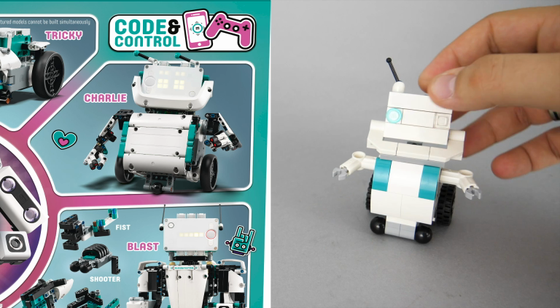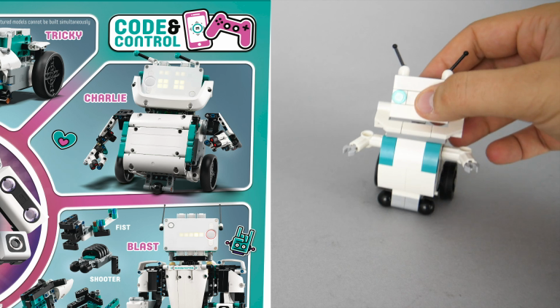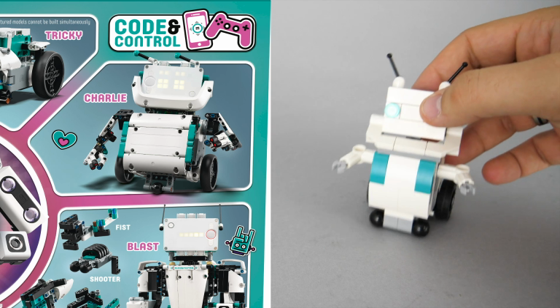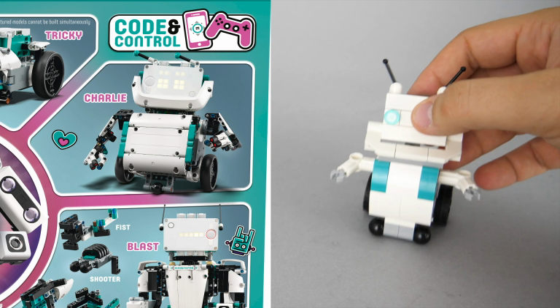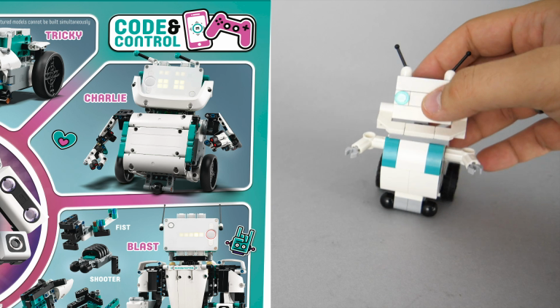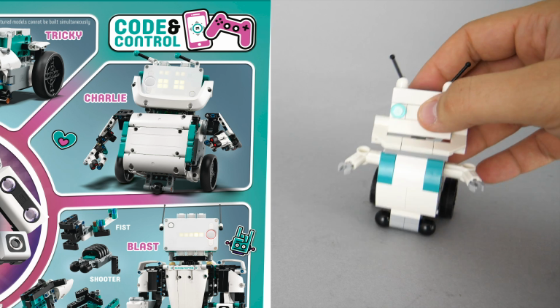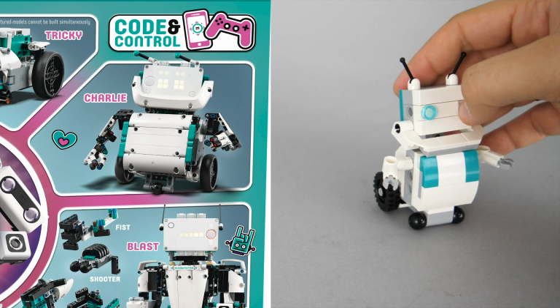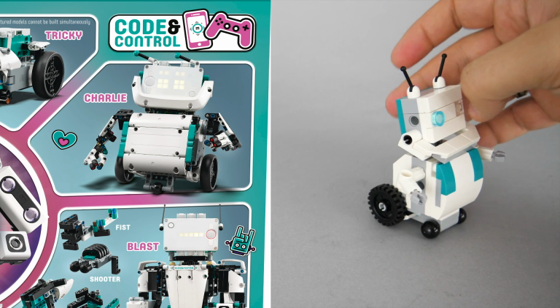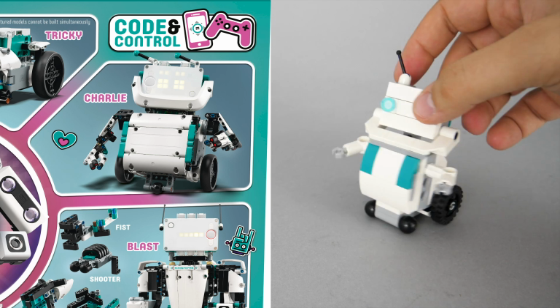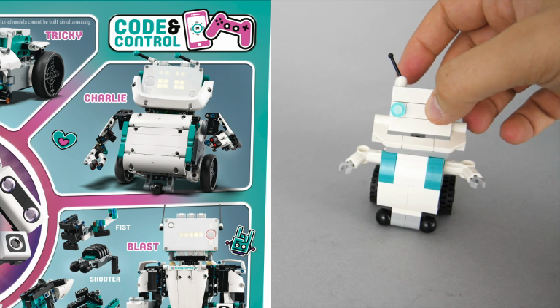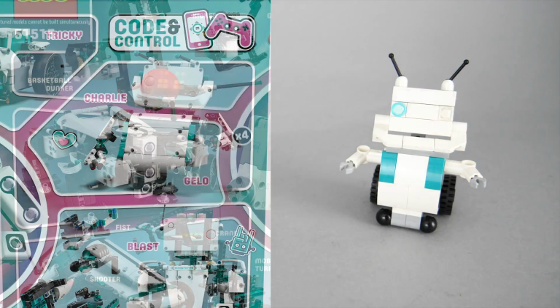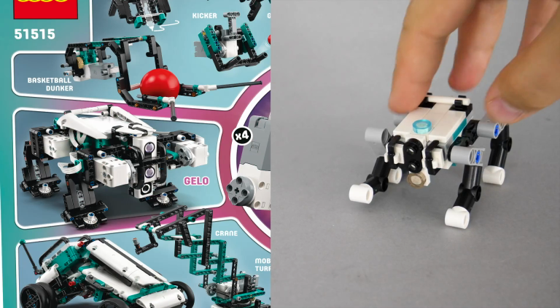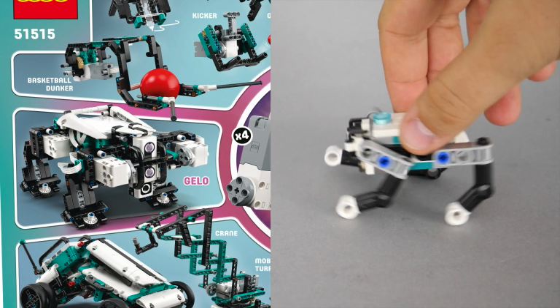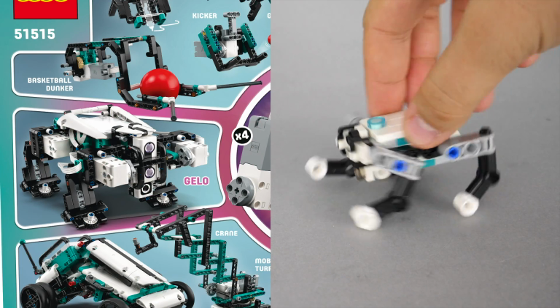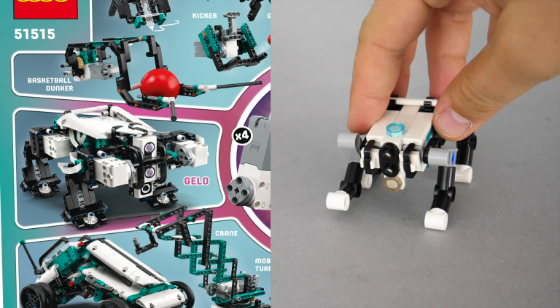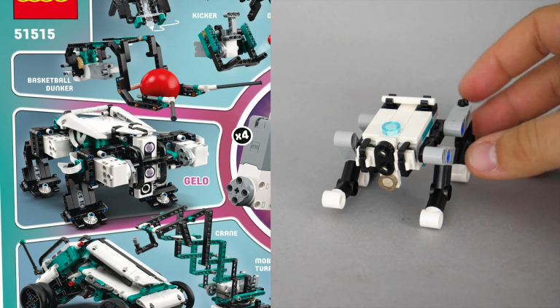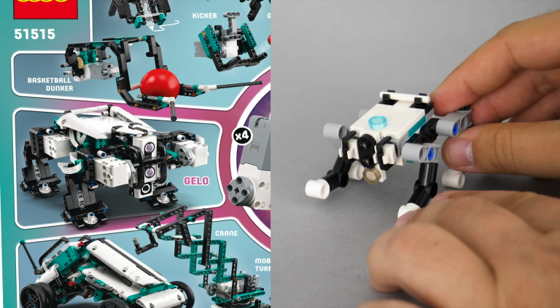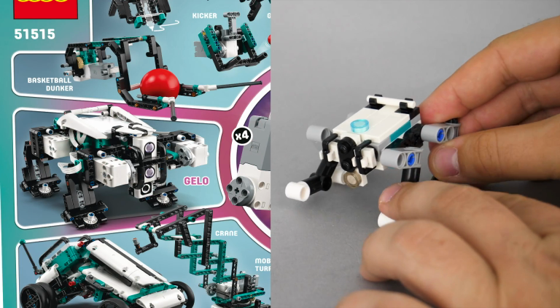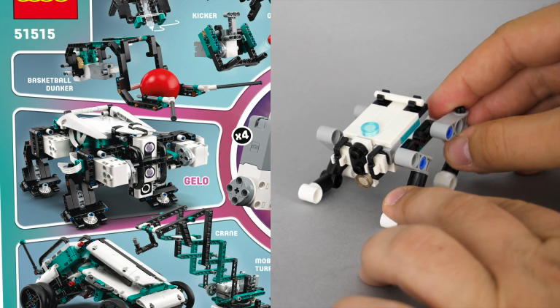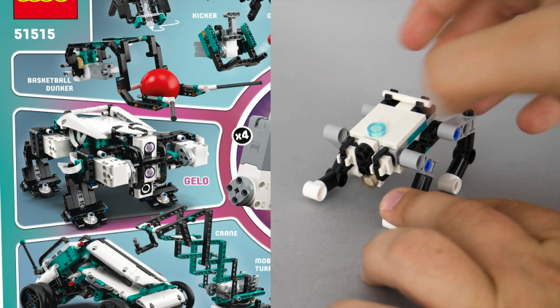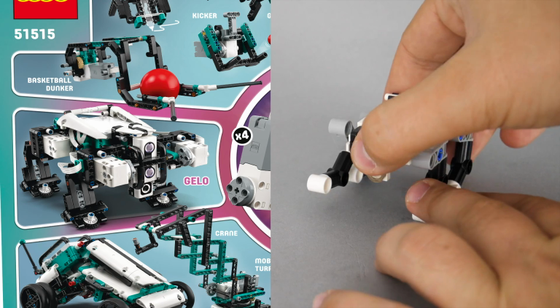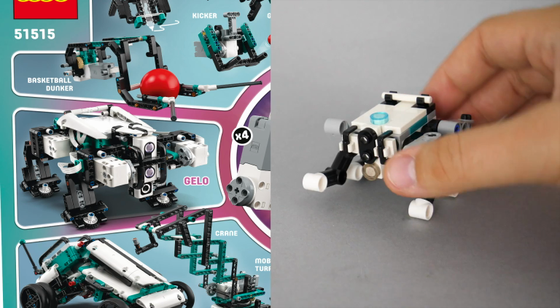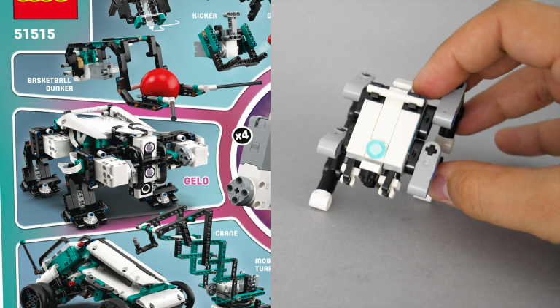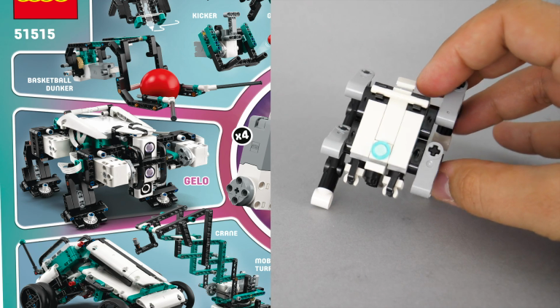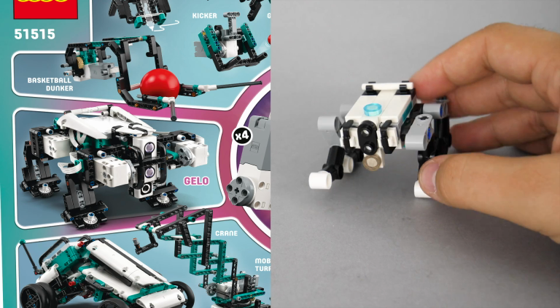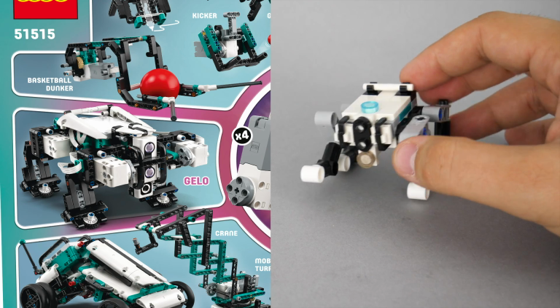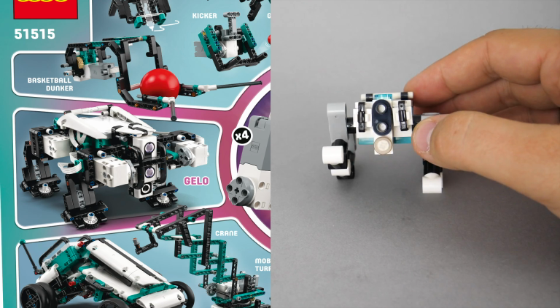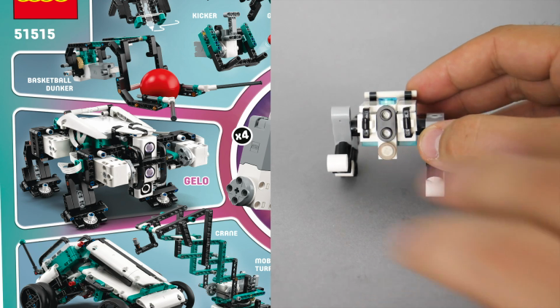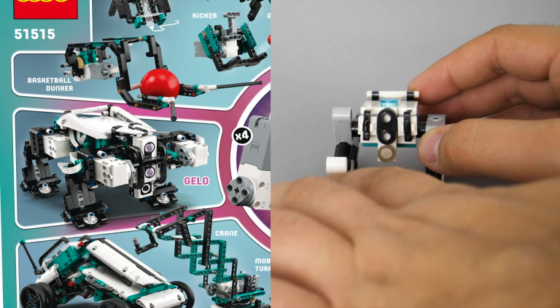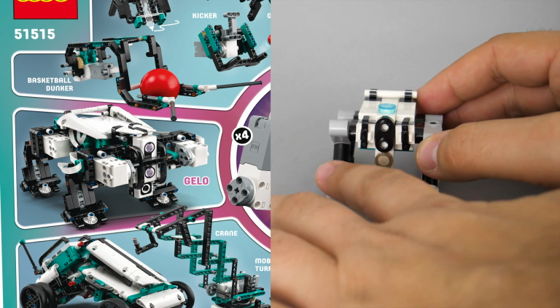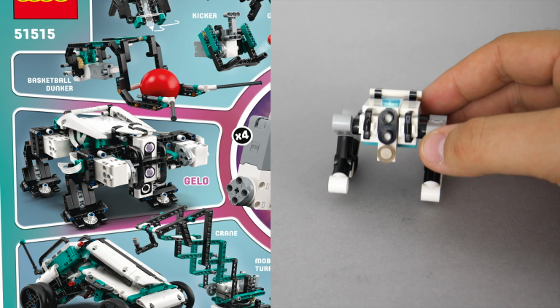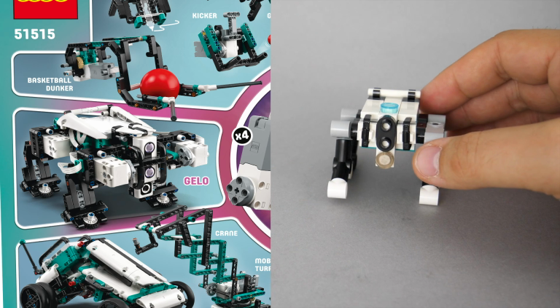He is rolling on slightly different front wheels but I guess it was needed for the stability. Now here comes Jello. The robot has 4 moving legs, and the head section has all the necessary details with the sensor and even those black bars are replicated with these bucket handles.